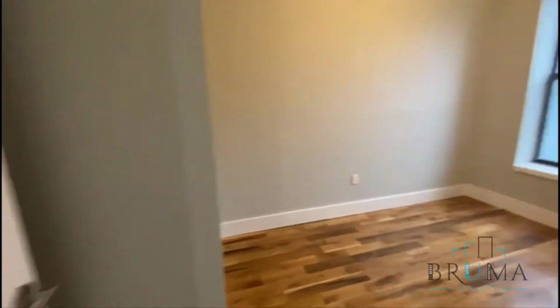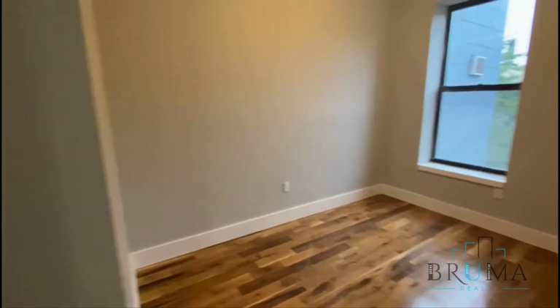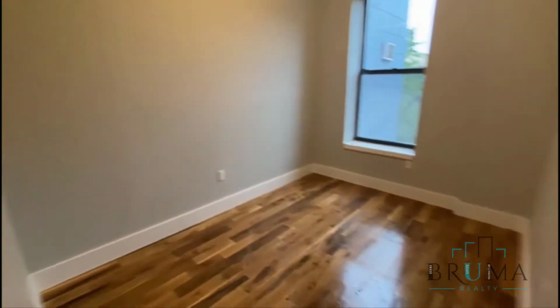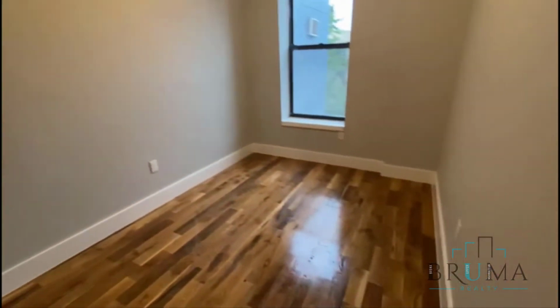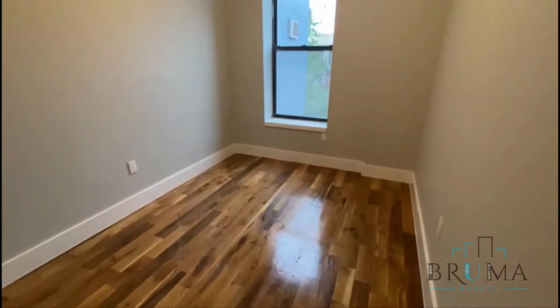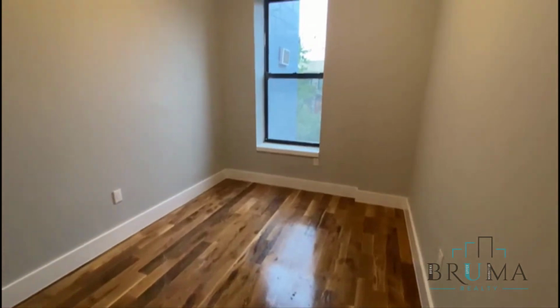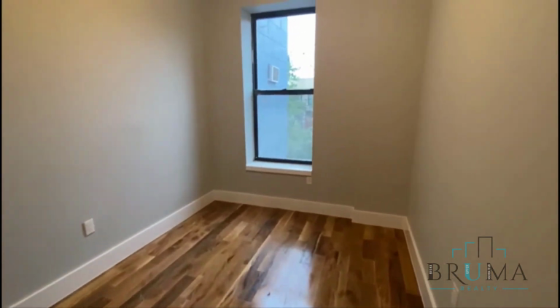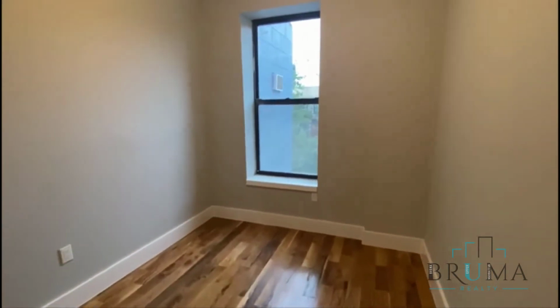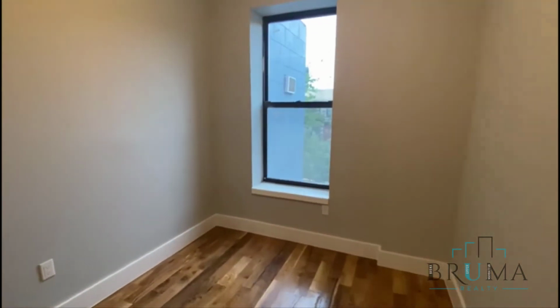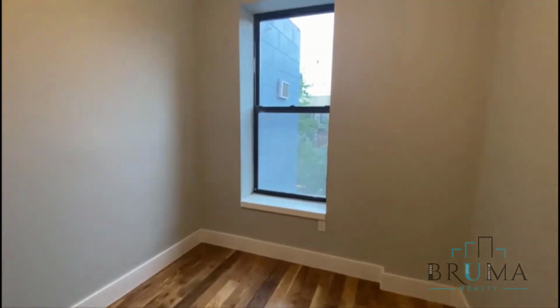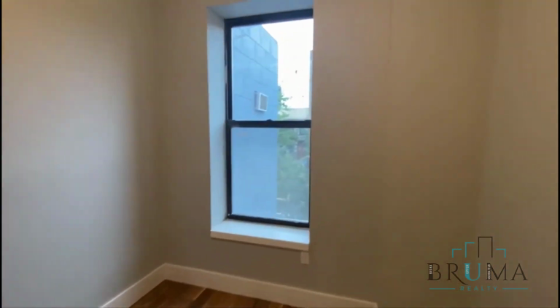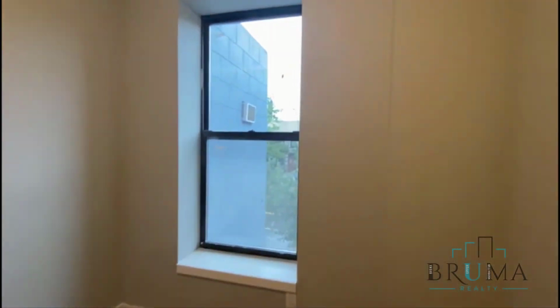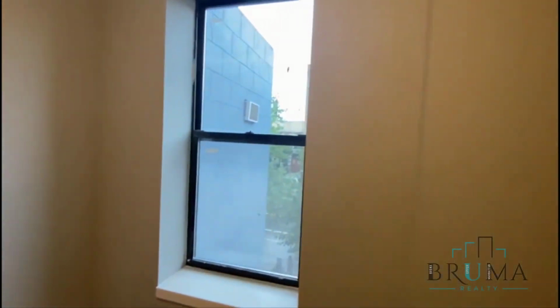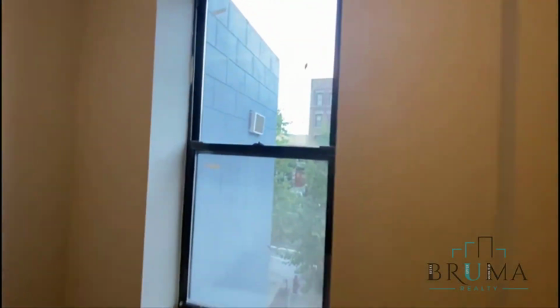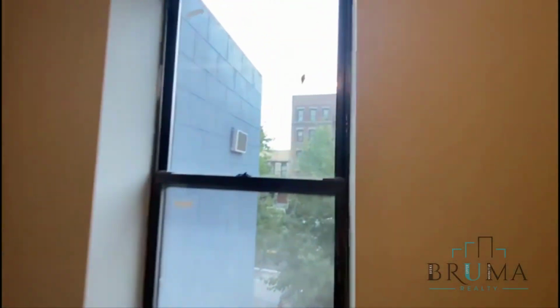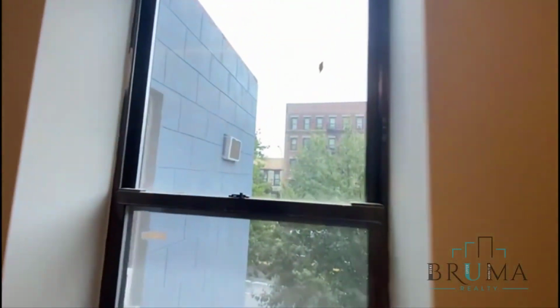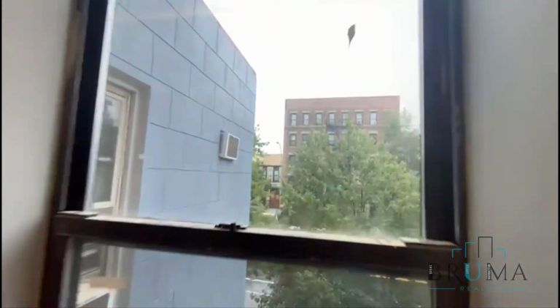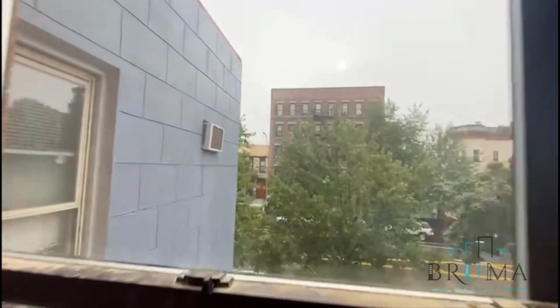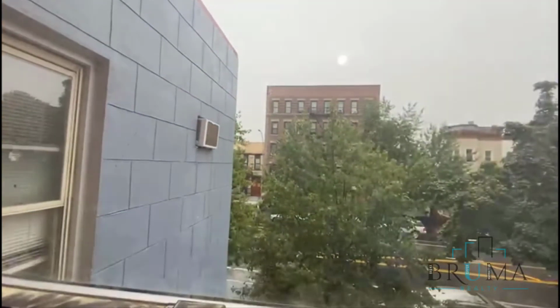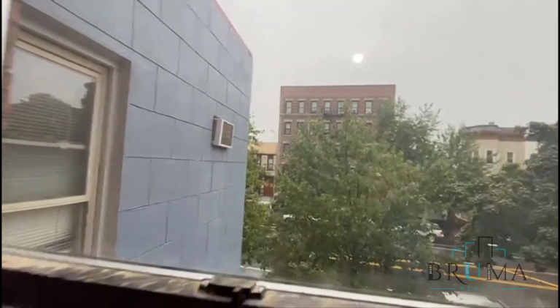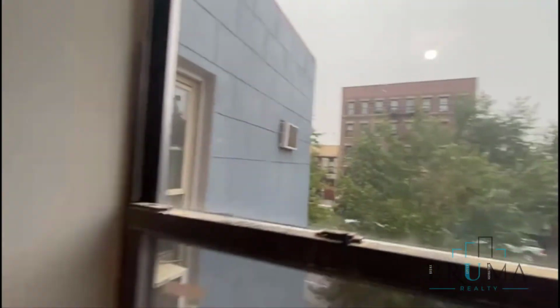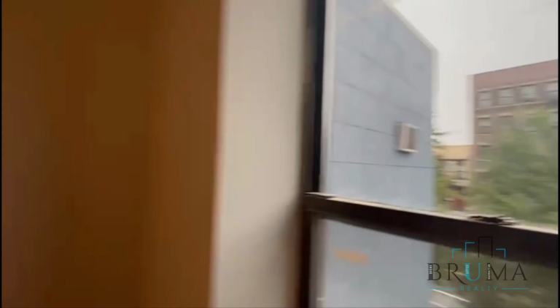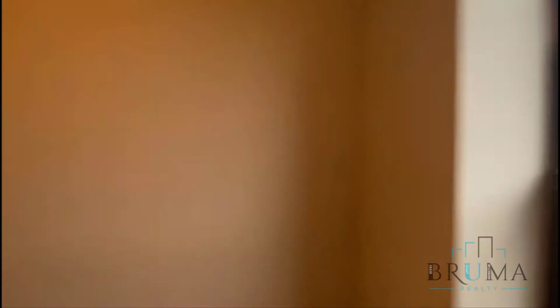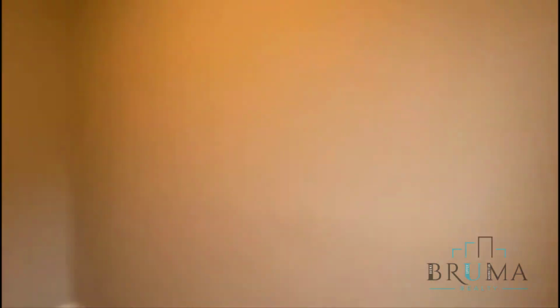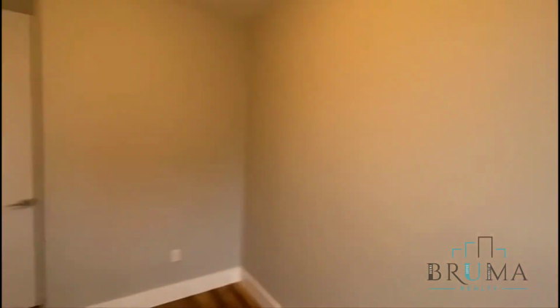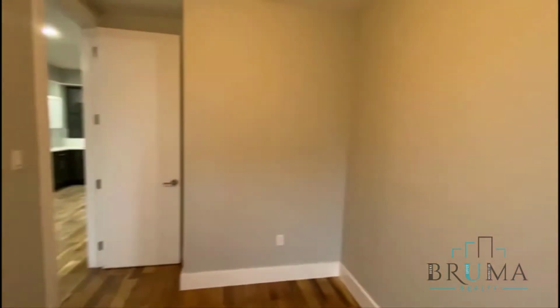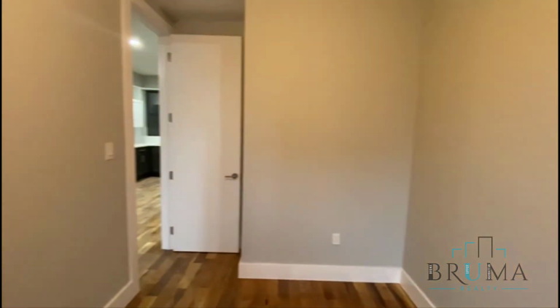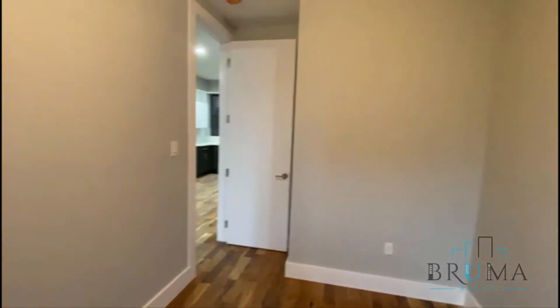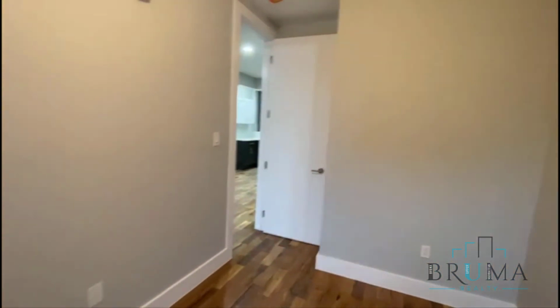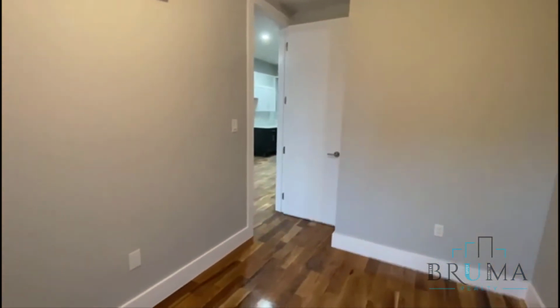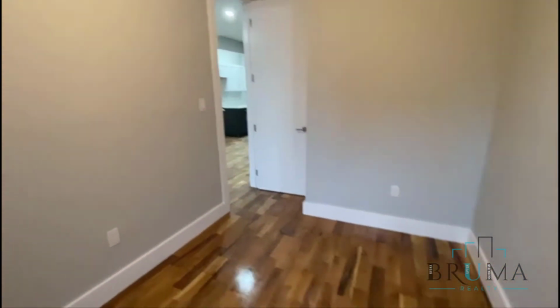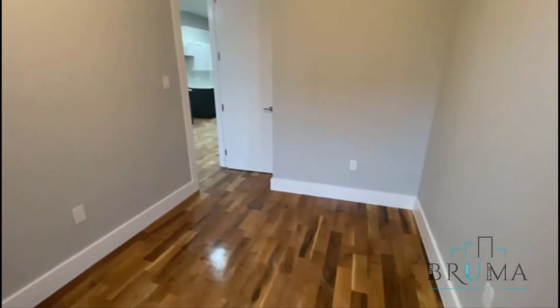Bedroom number two — also queen size. Split units. Look at the cabinet space.